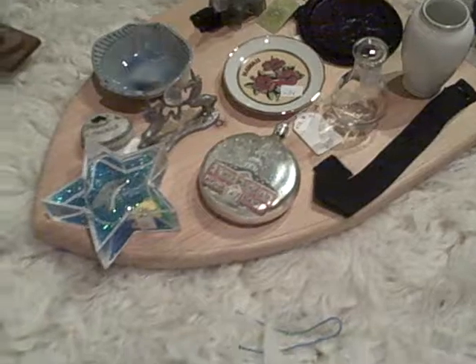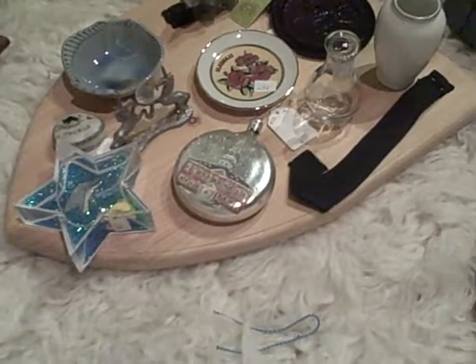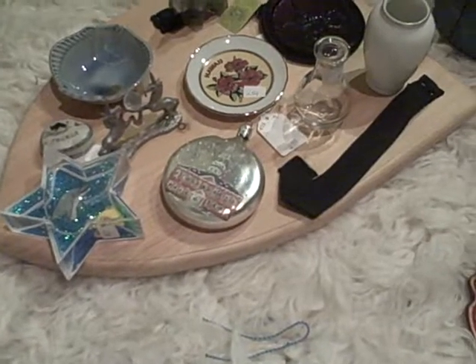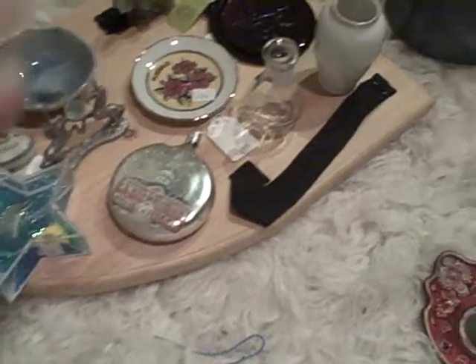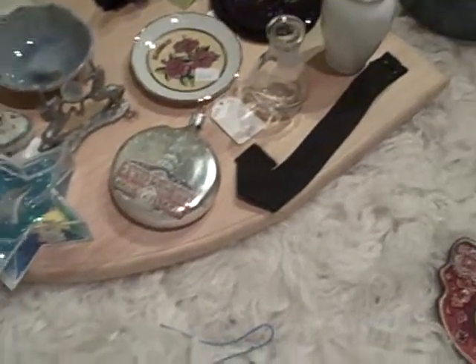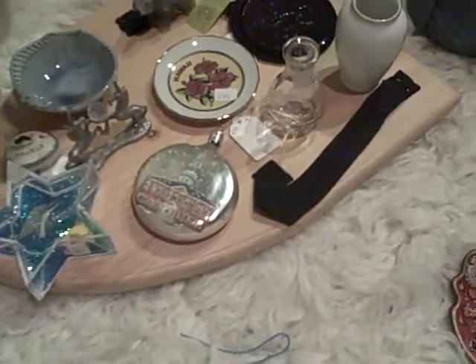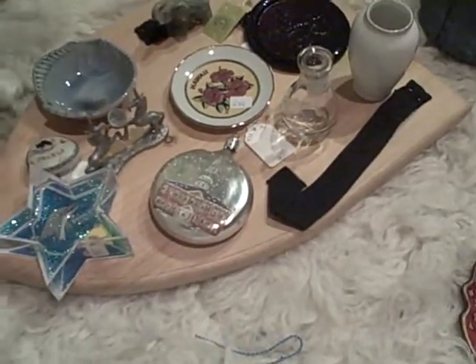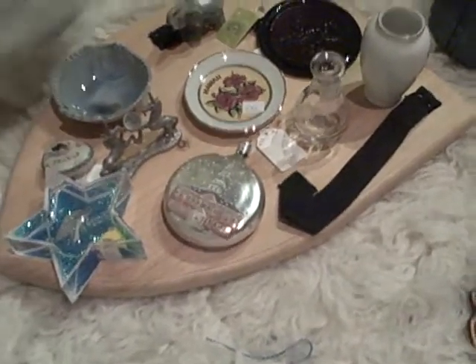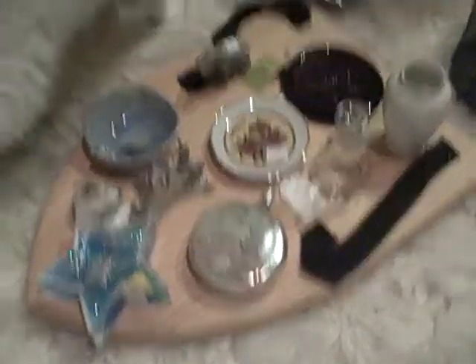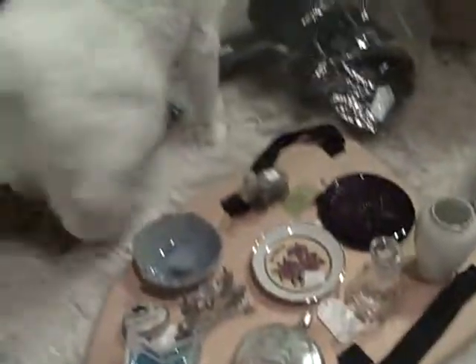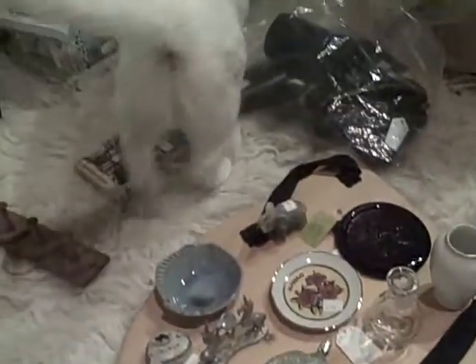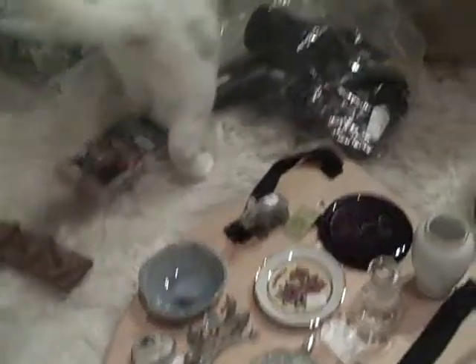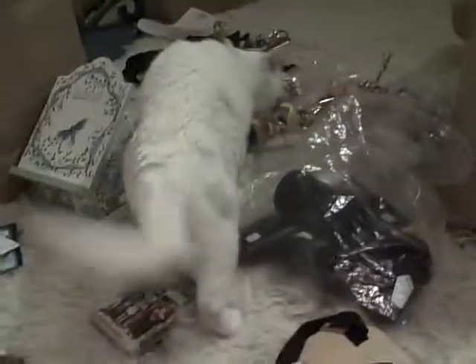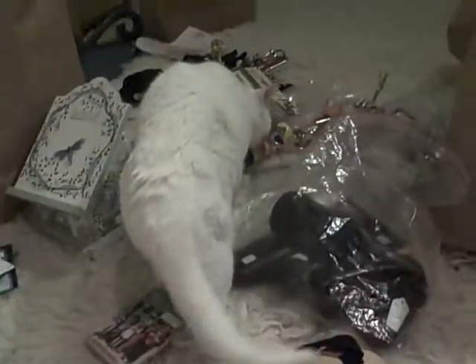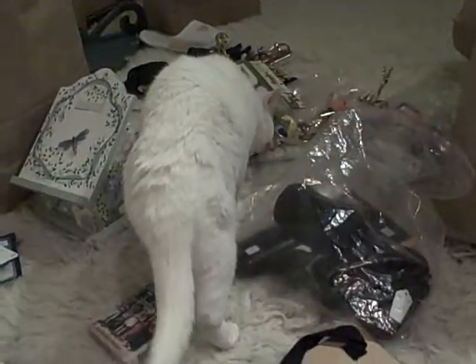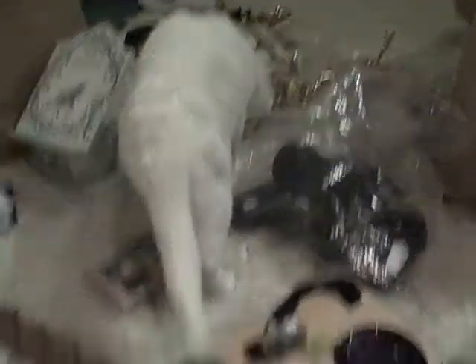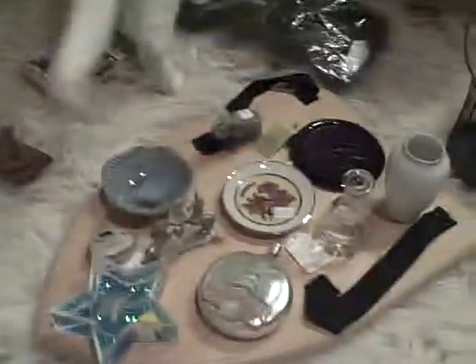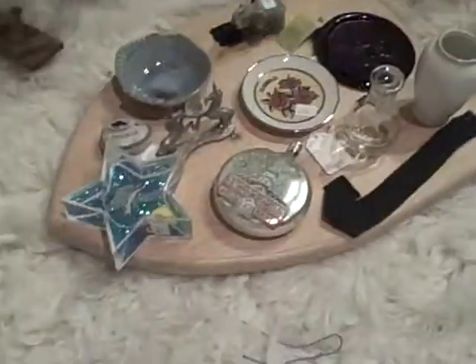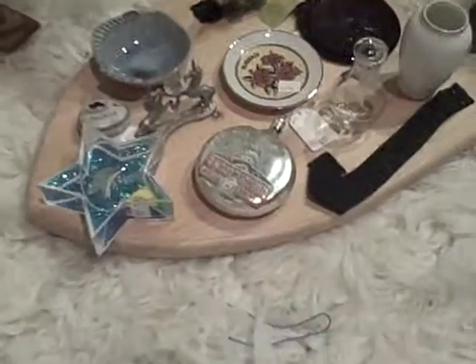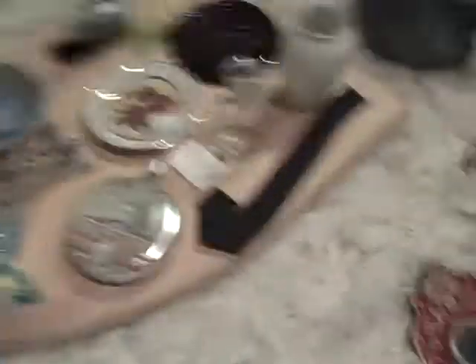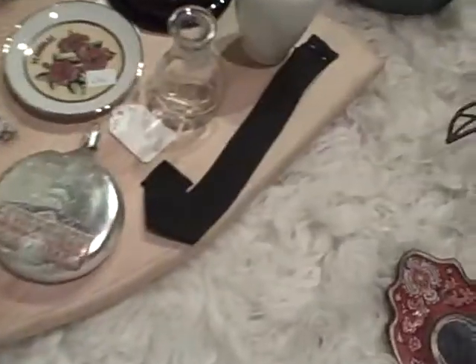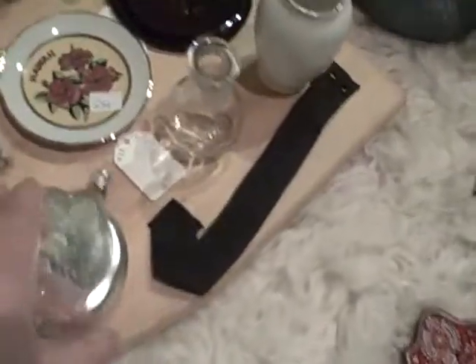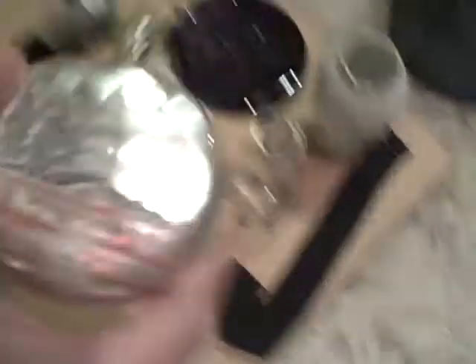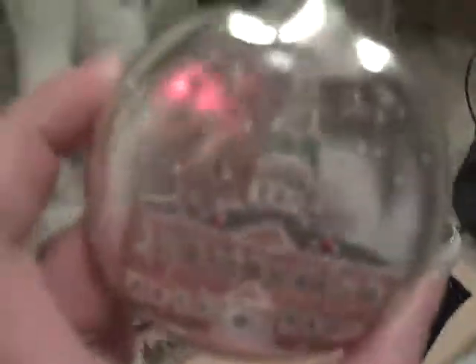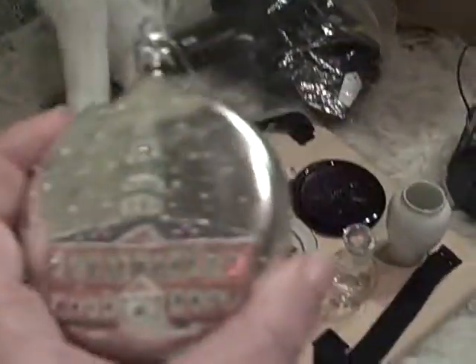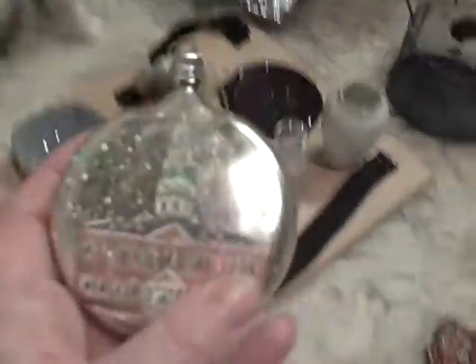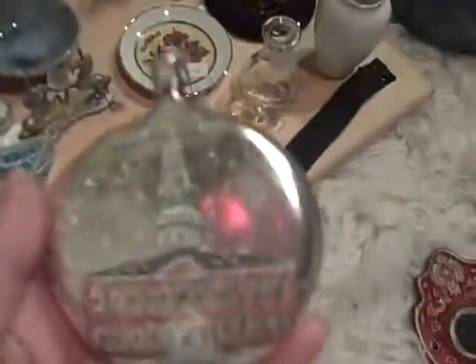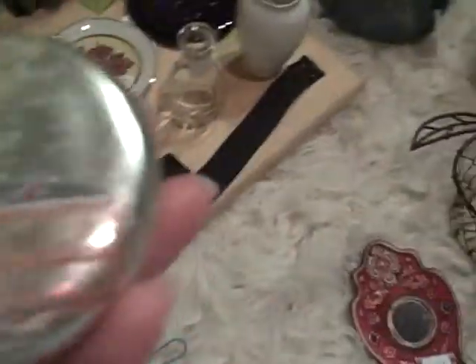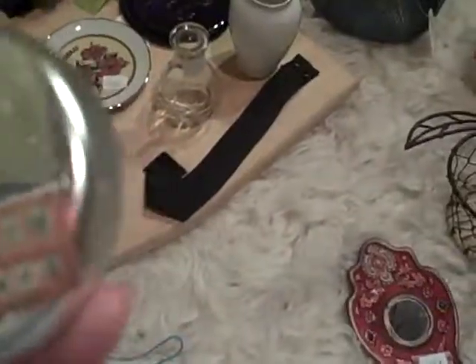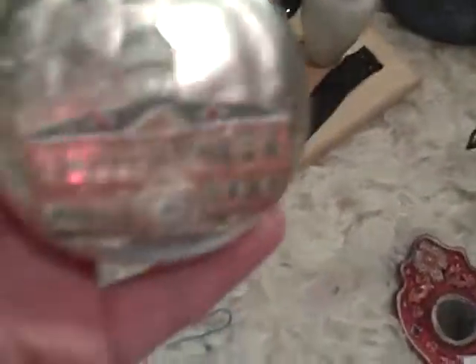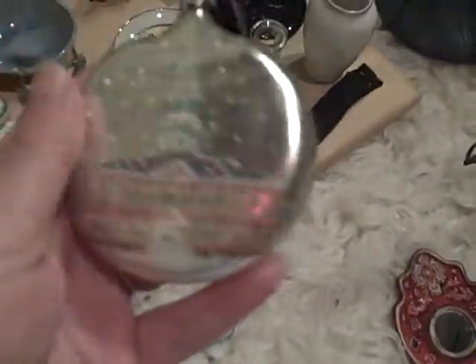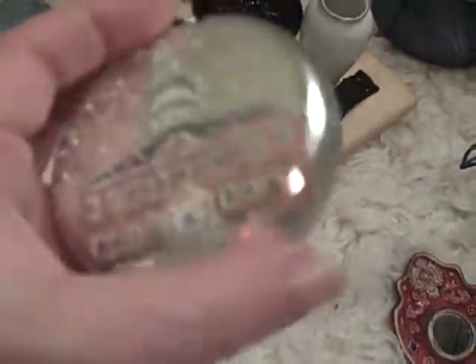Hi everybody. This is a continuation of my haul video from the rummage sale that I went to yesterday. The first item I'm going to describe is a Christmas ornament.